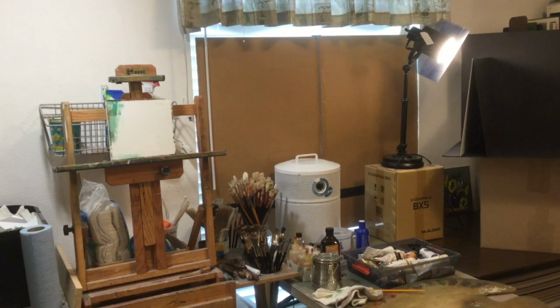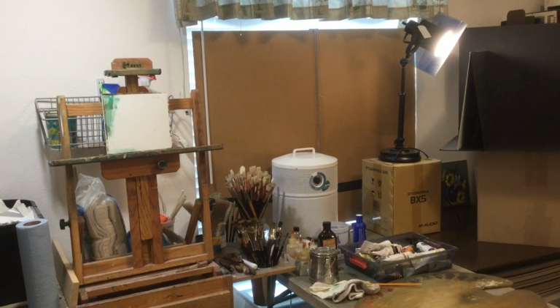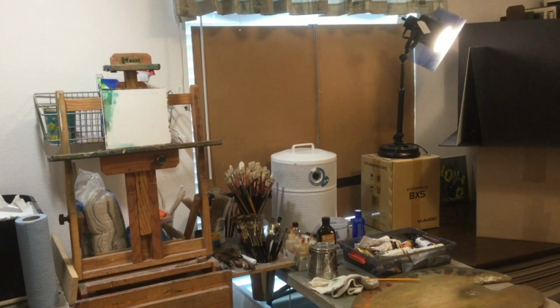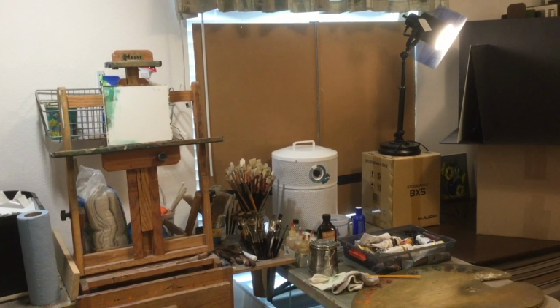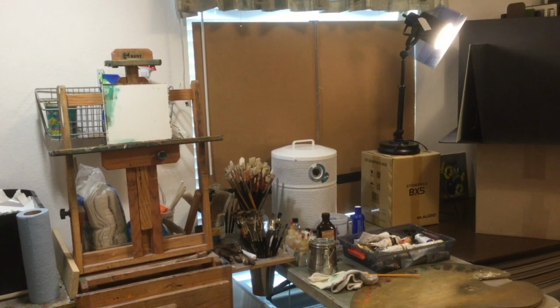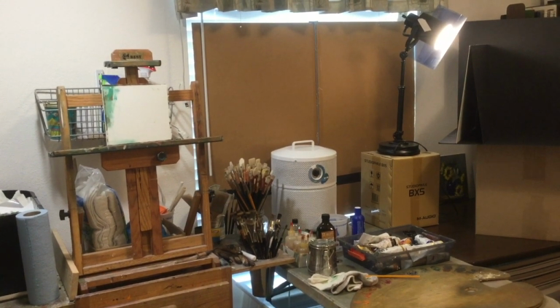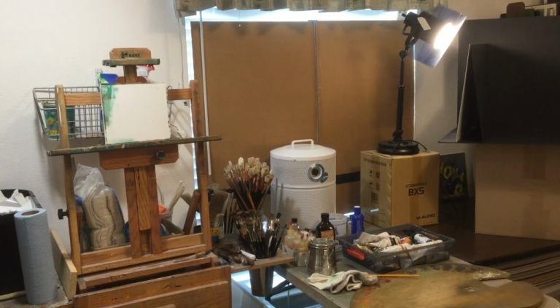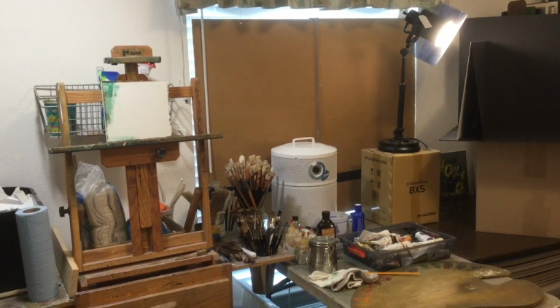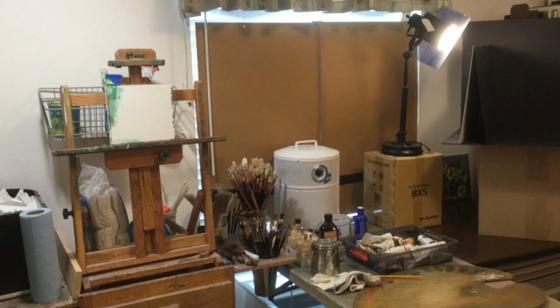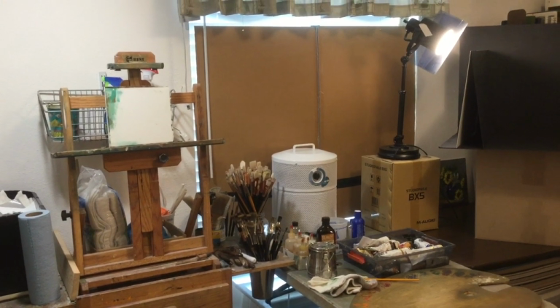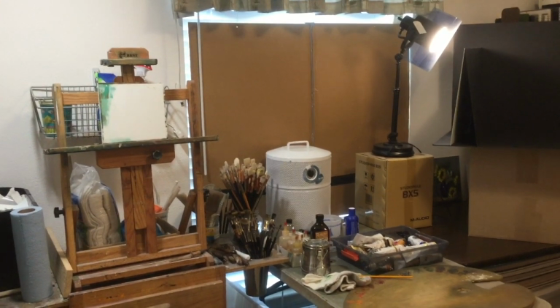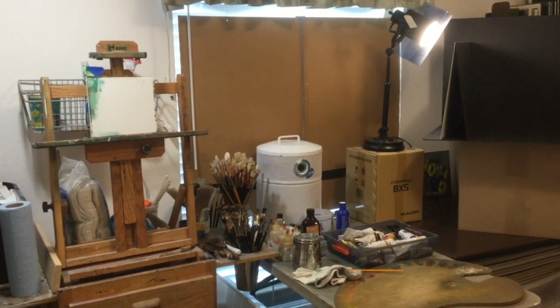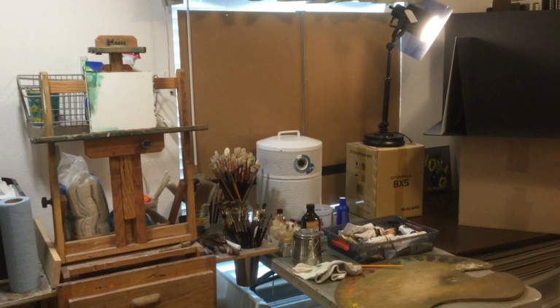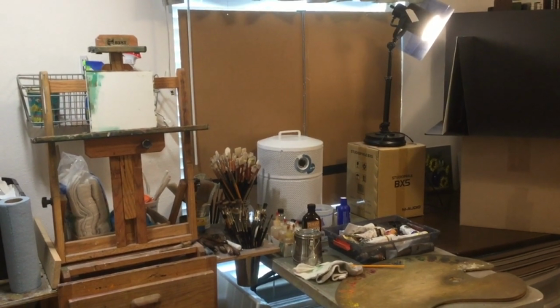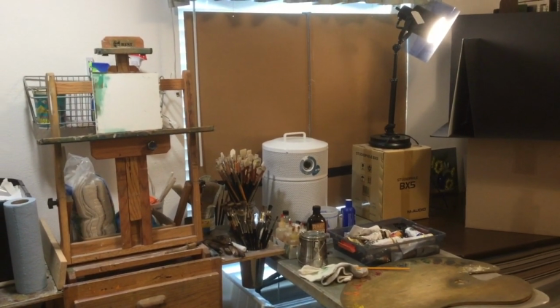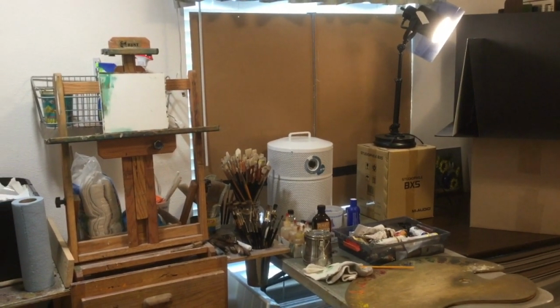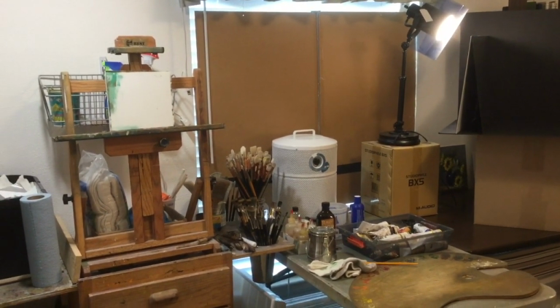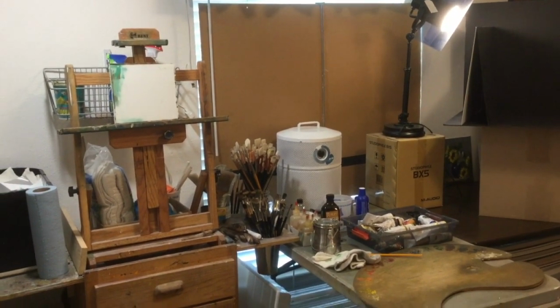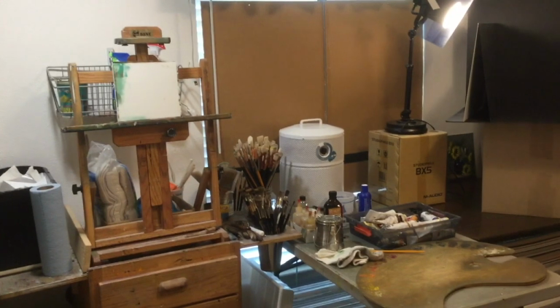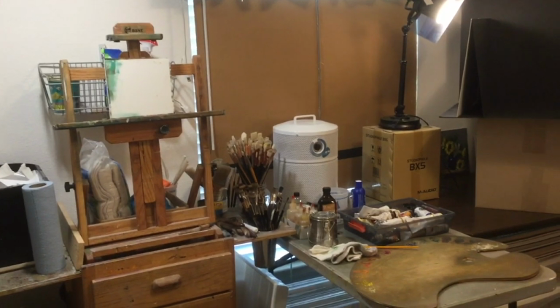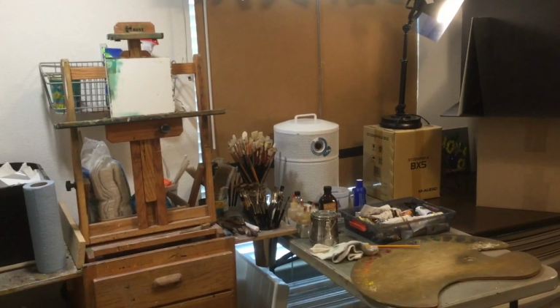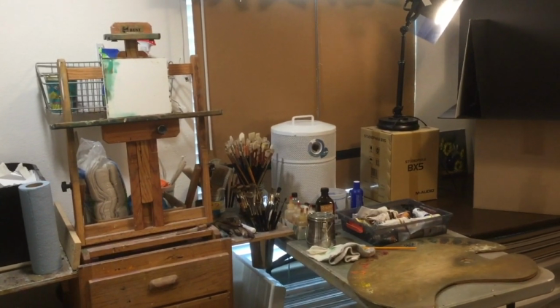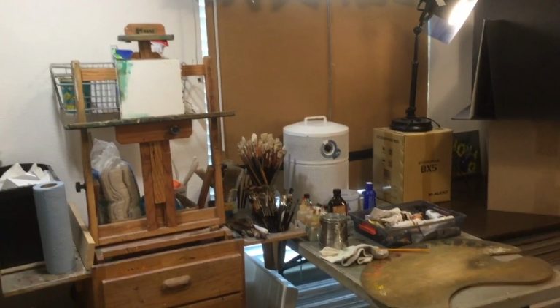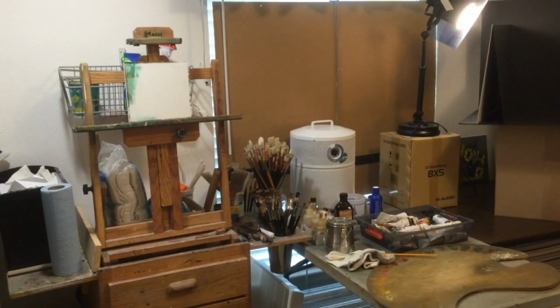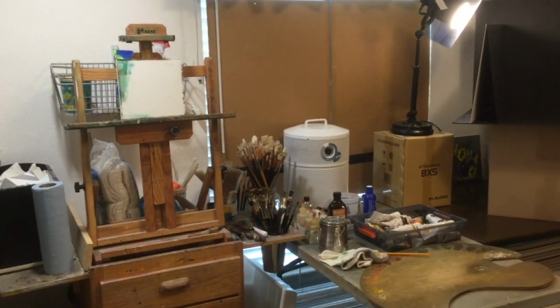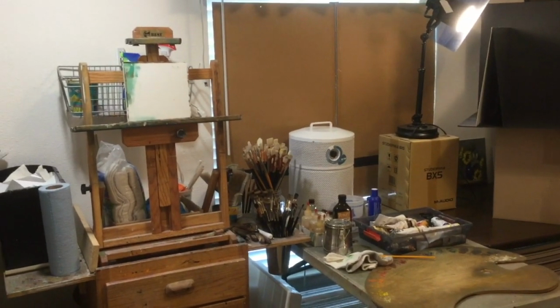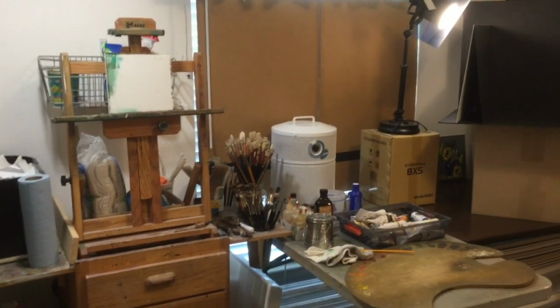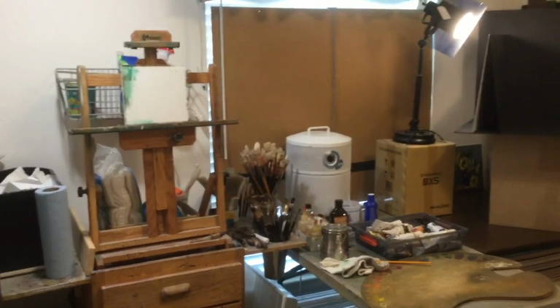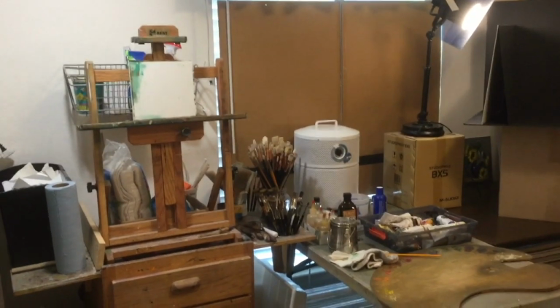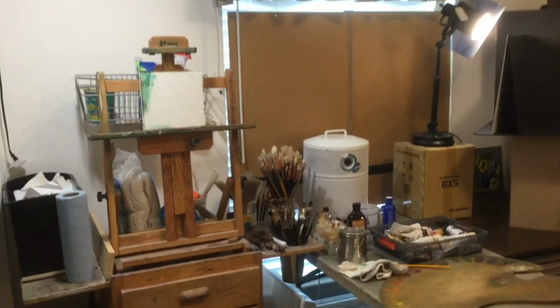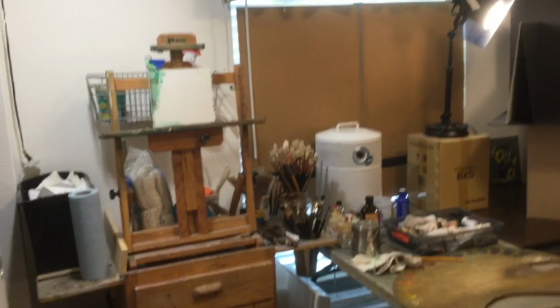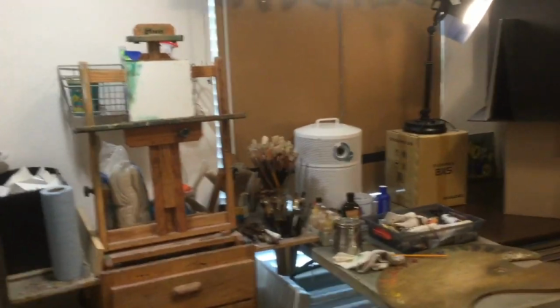Hello, everyone, and welcome back to Walcott Fine Art. In today's video, I'm going to show you how I have the lighting set up in my studio, since I've gotten several requests from viewers to show how I've got that set up. So let's take a look.